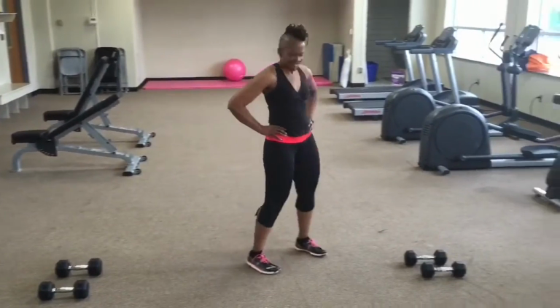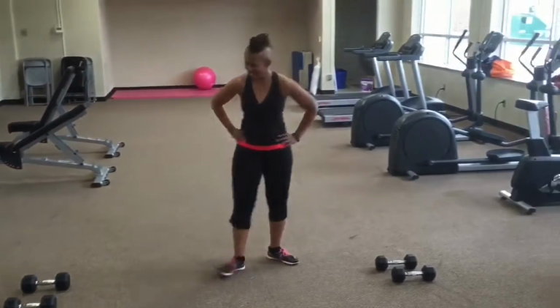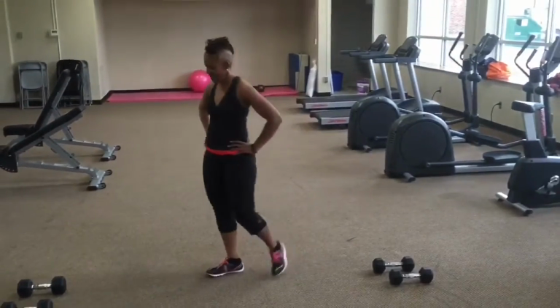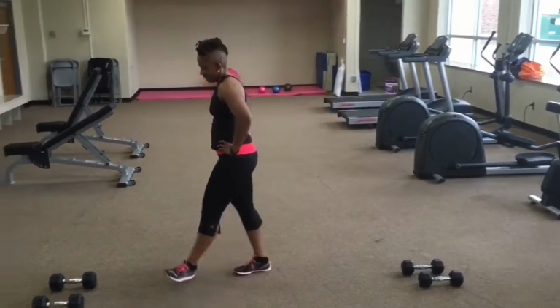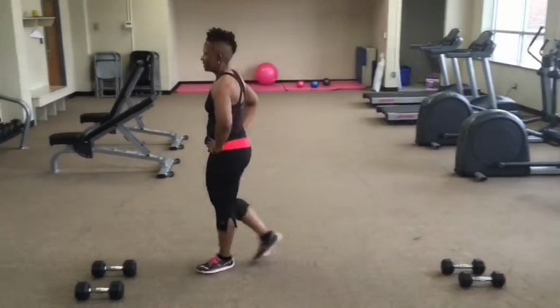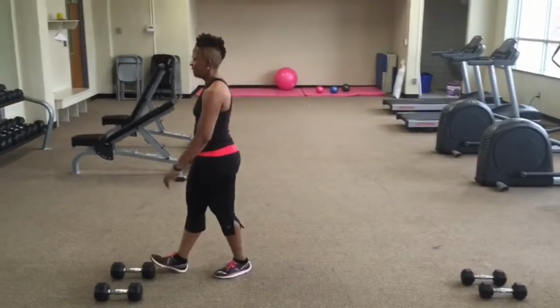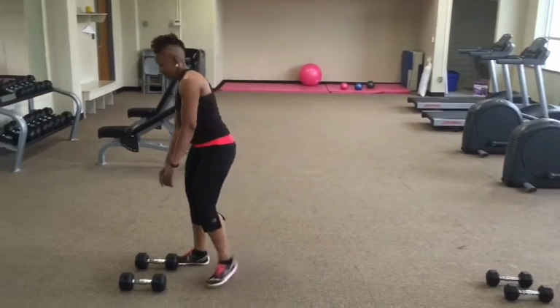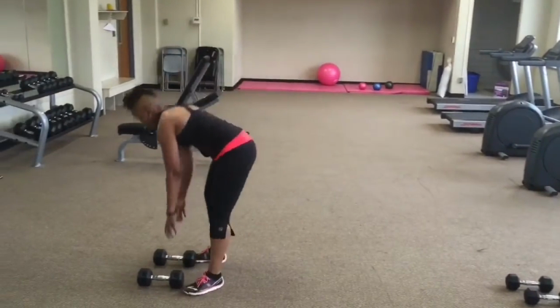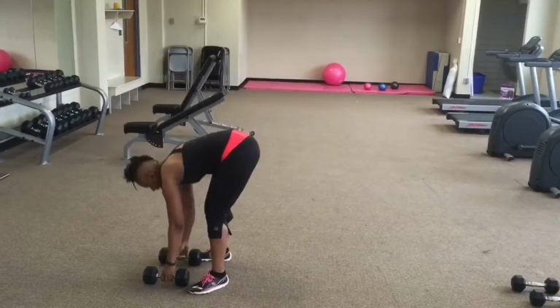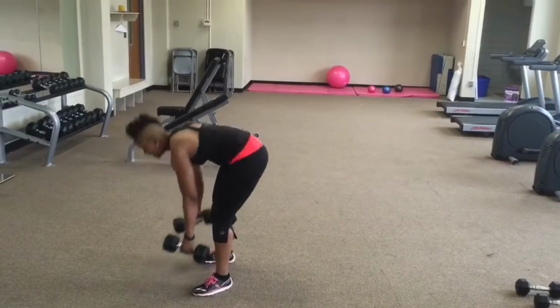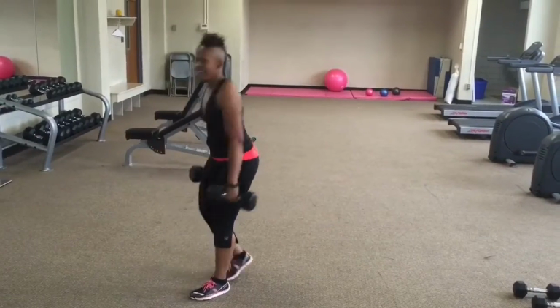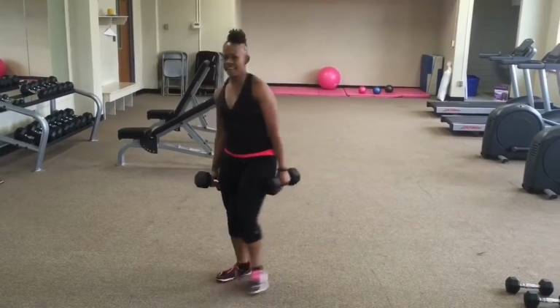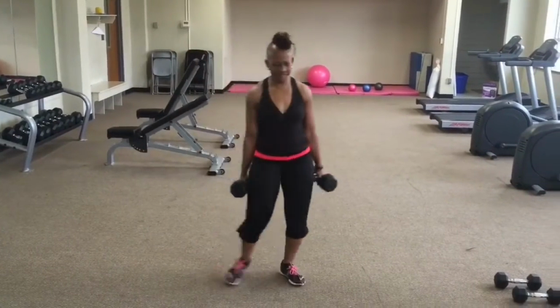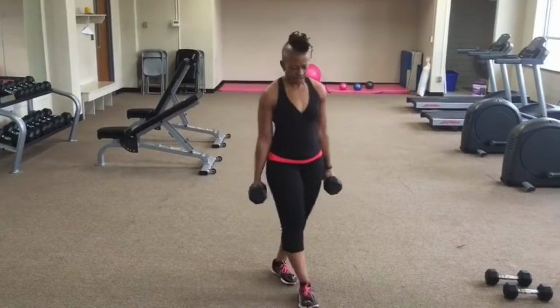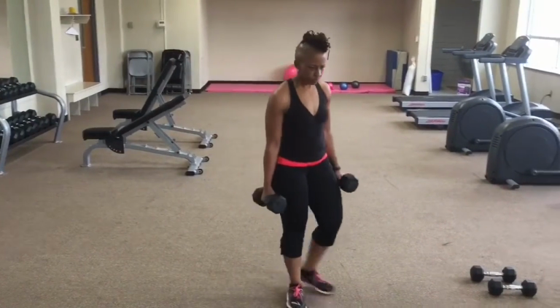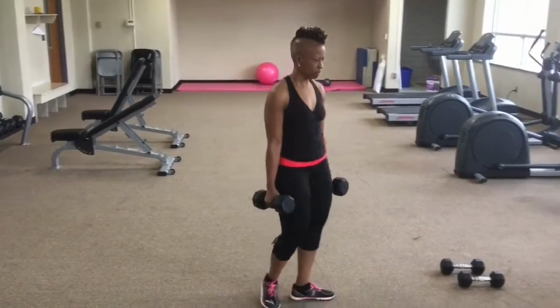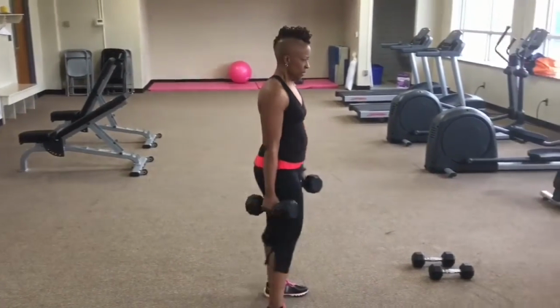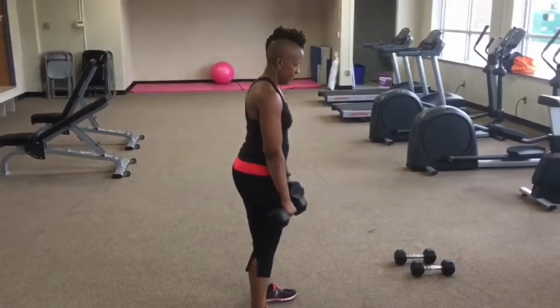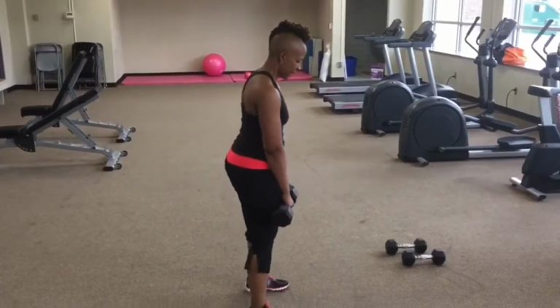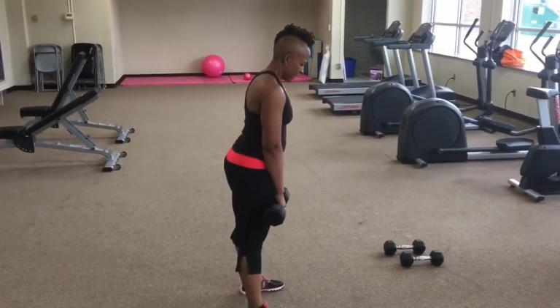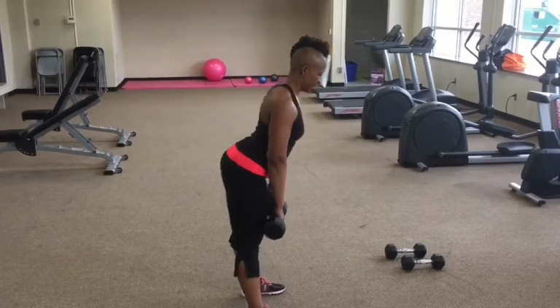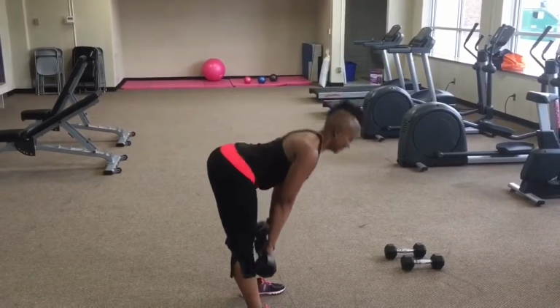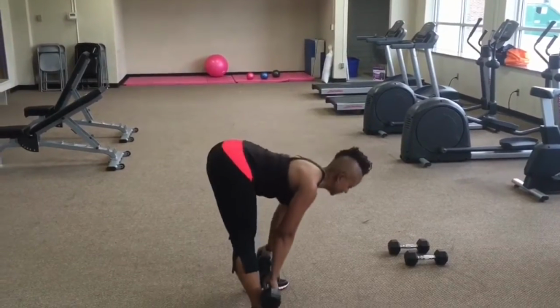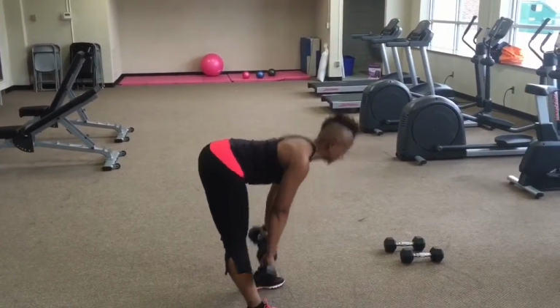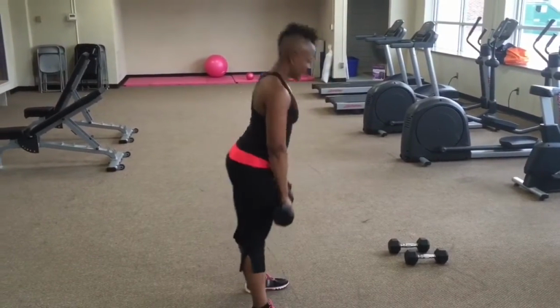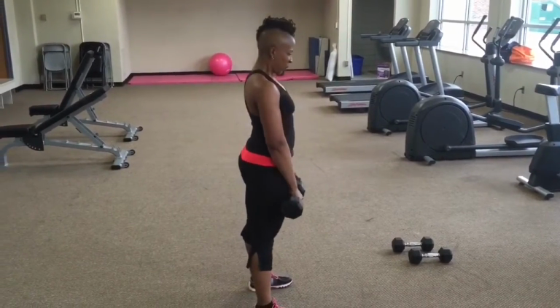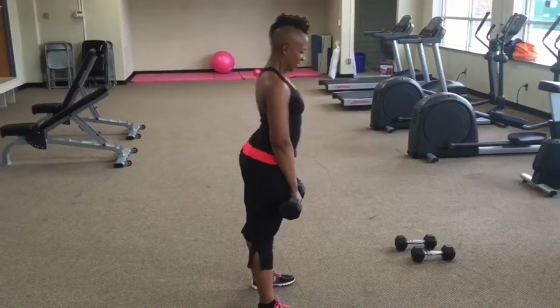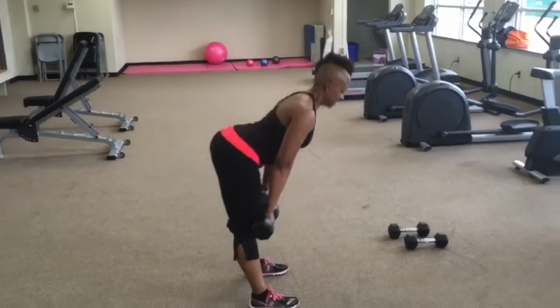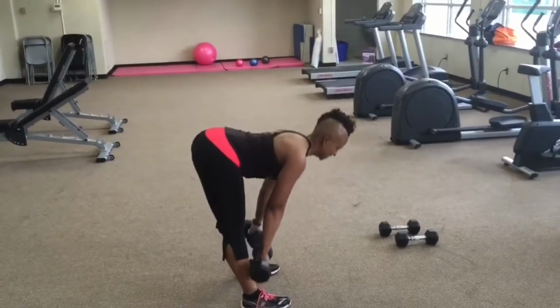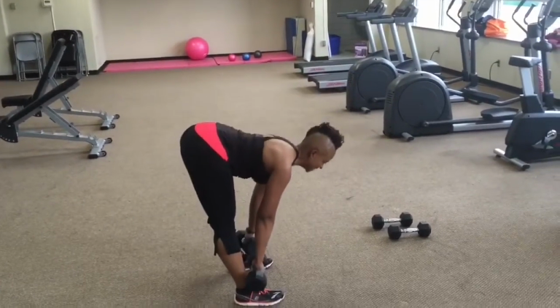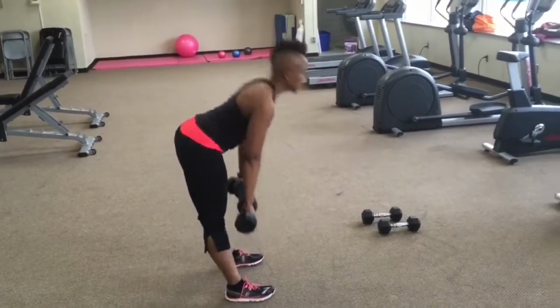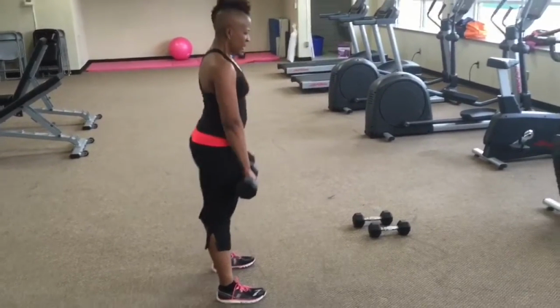On your break — alright, grabbing your dumbbells, going to get ready for a deadlift. Feet hip width apart, keep your weights close. You're going to push and lead with your chest, make your back as flat as possible, push those hips towards the back wall.